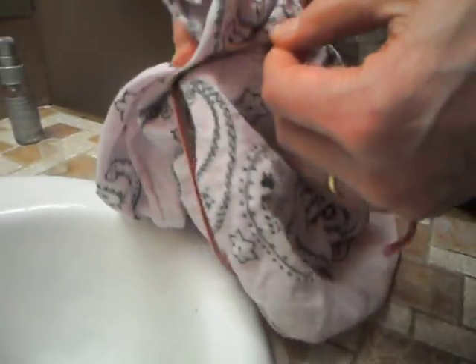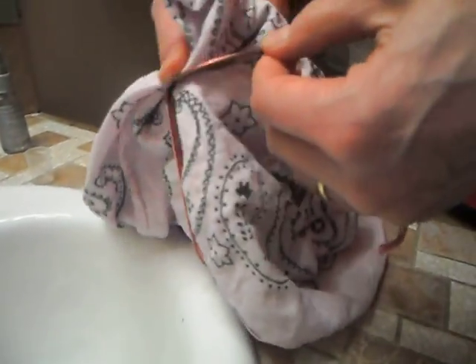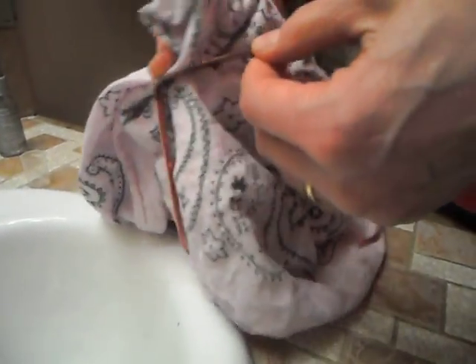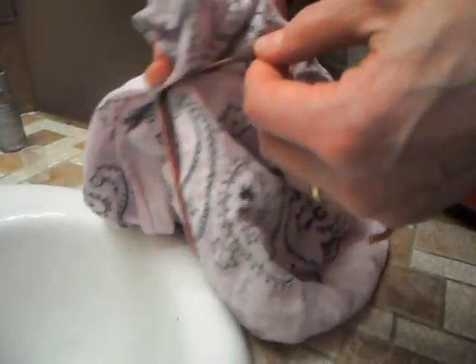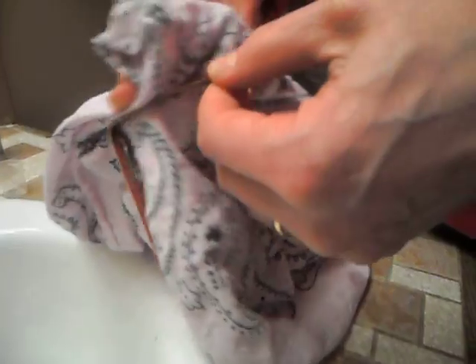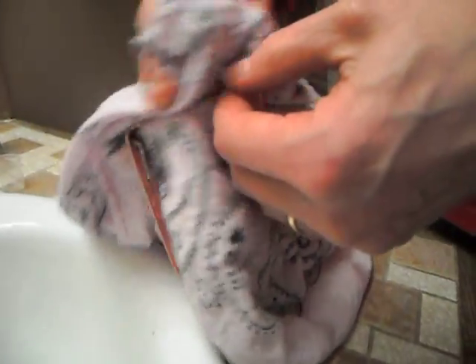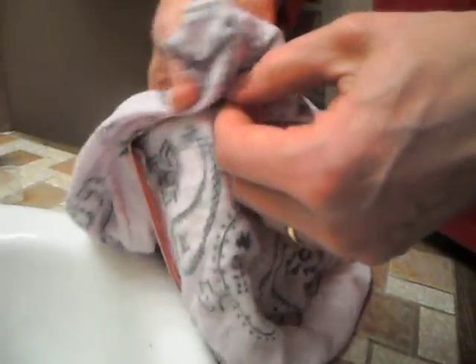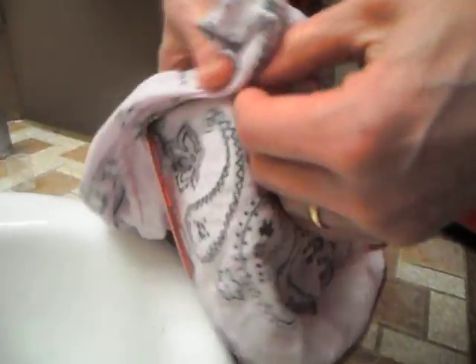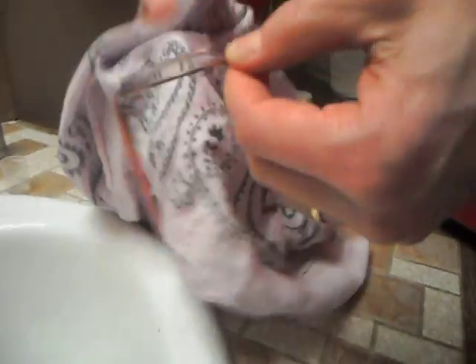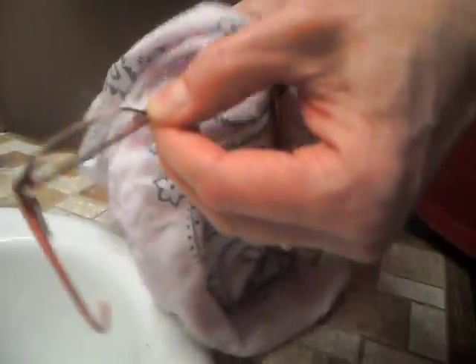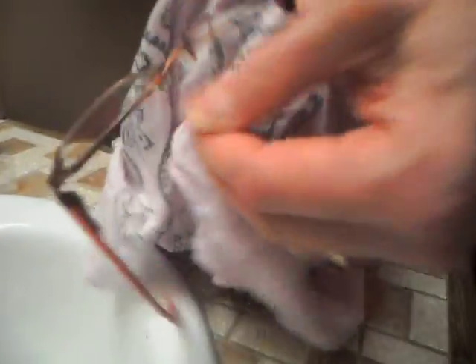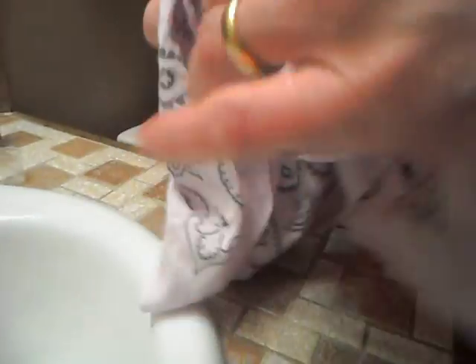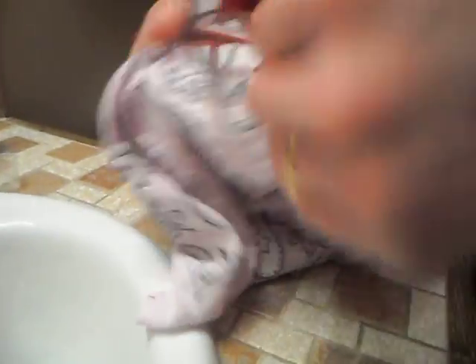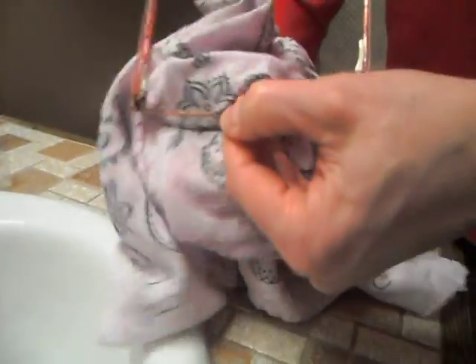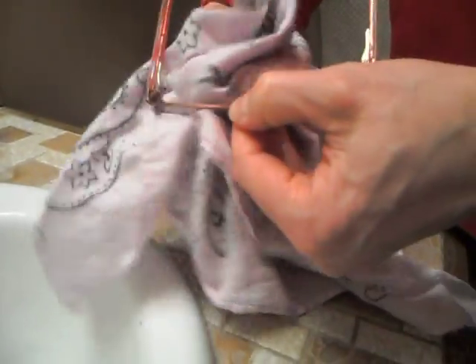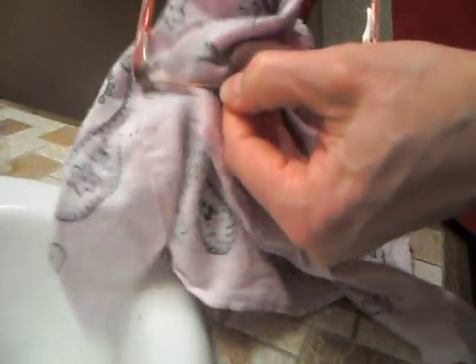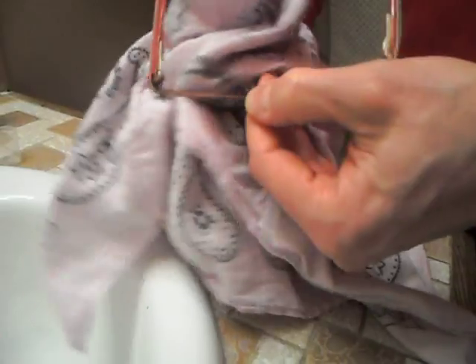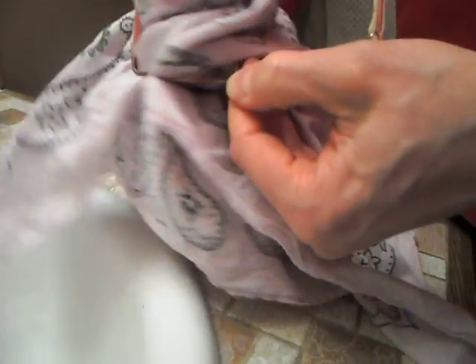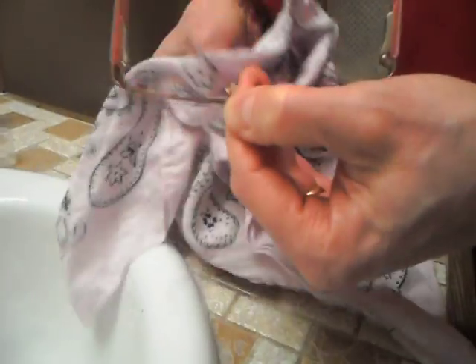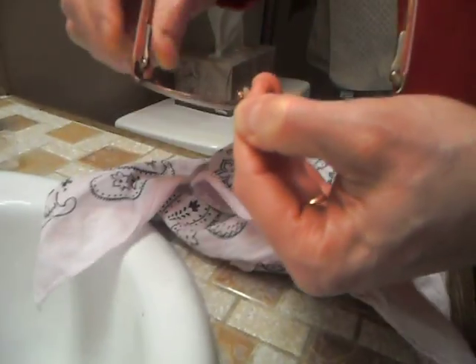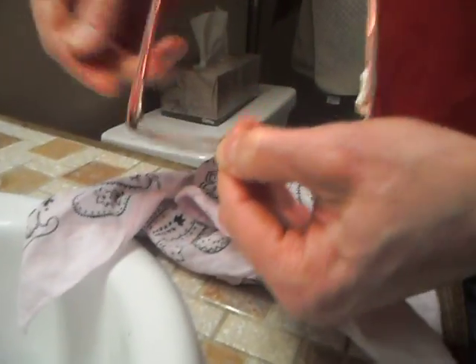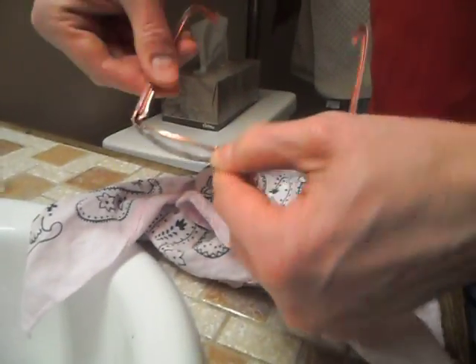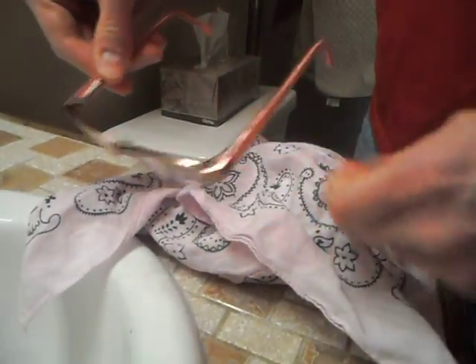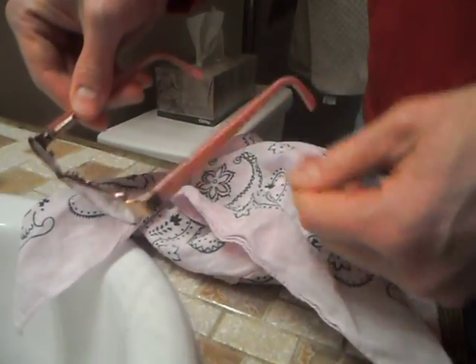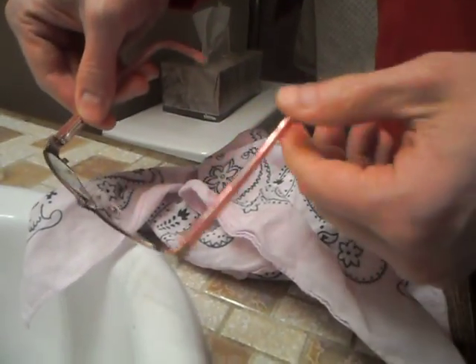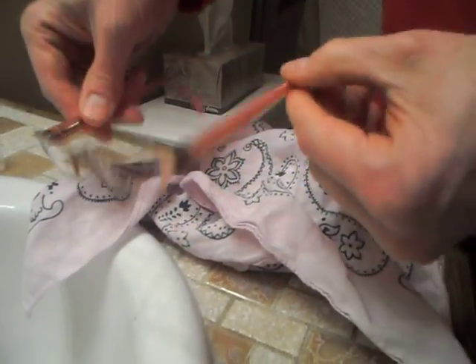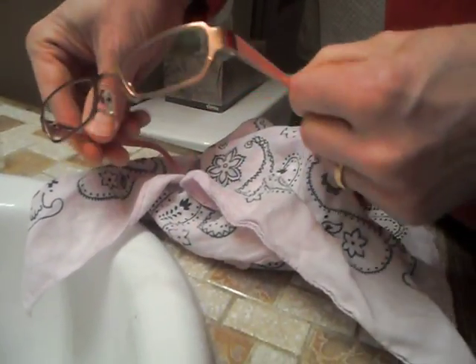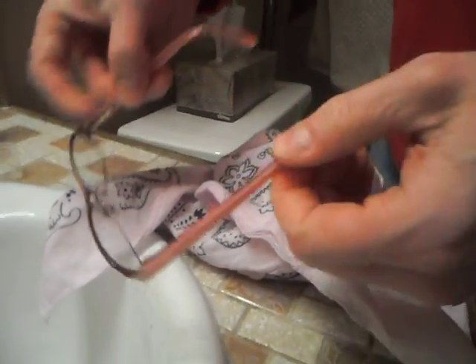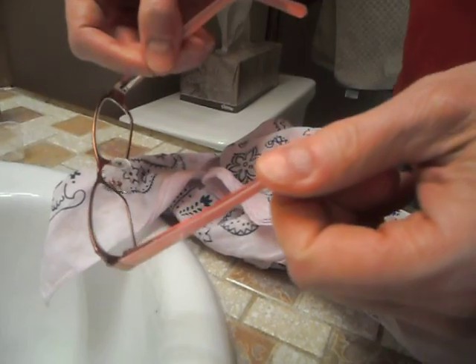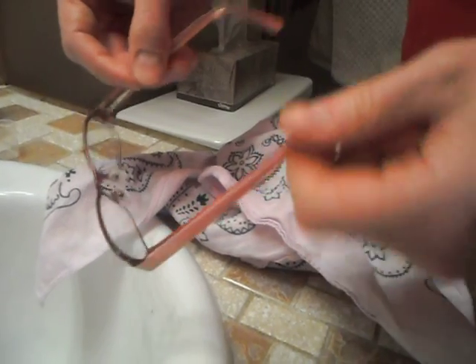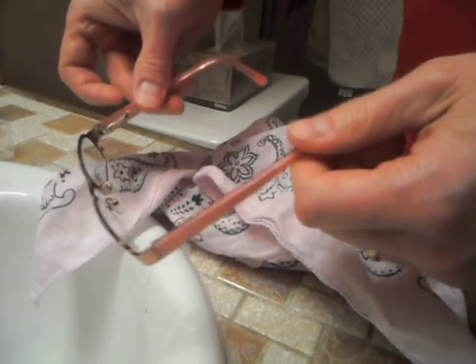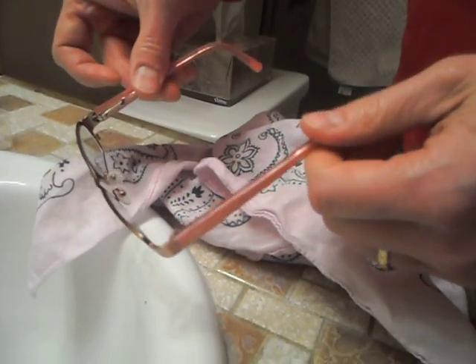If you use this strategy every time, you'll find that rinsing them with water gets all the grit off so that you don't scratch your lenses. And then using the cleaning solution gets the glasses nice and clean, streak free, and ready to go.